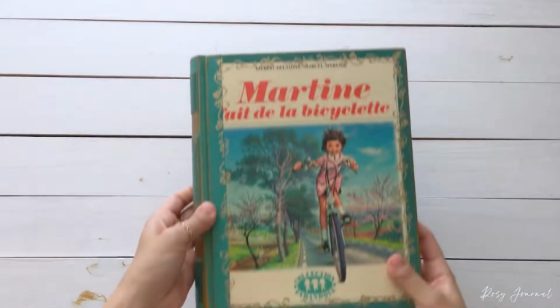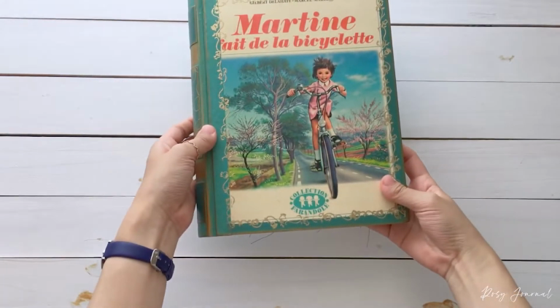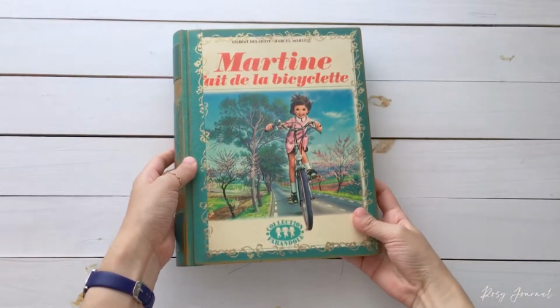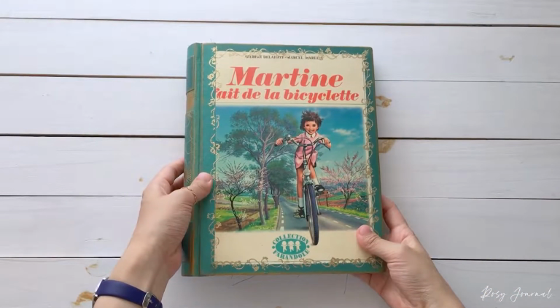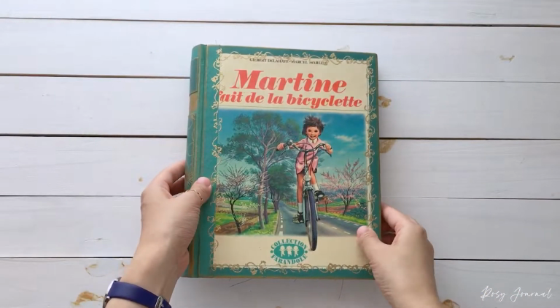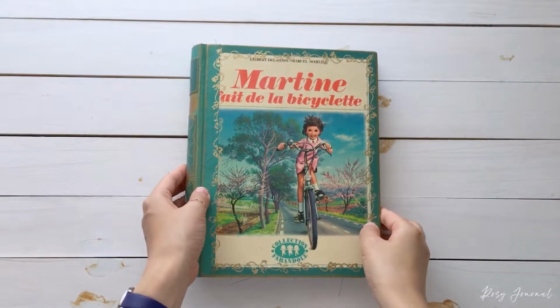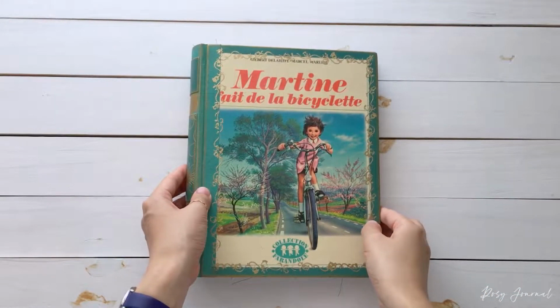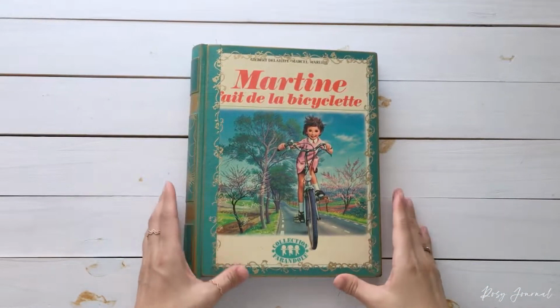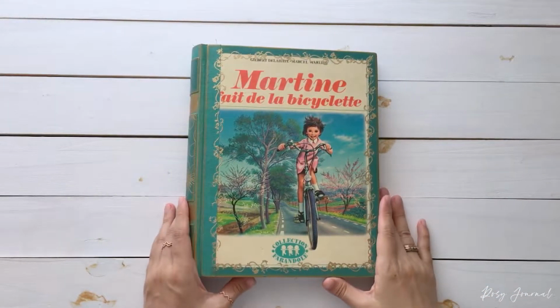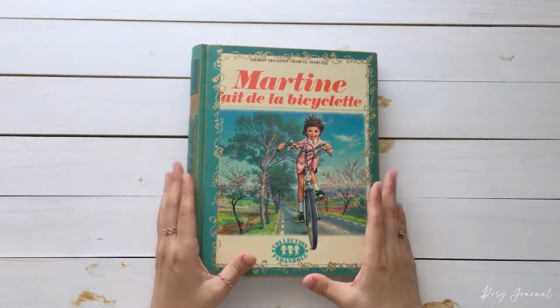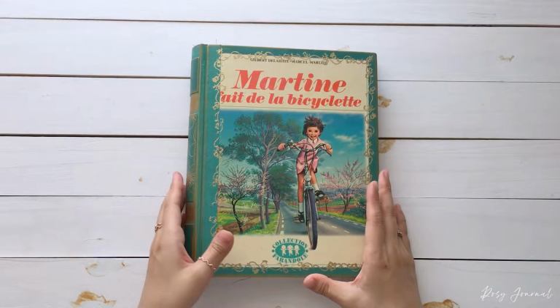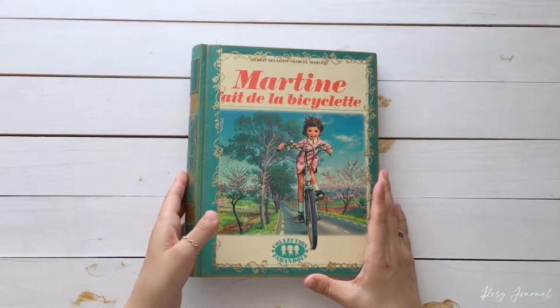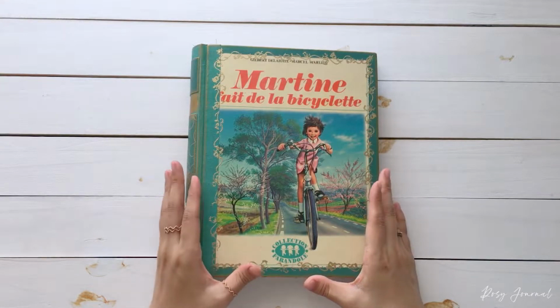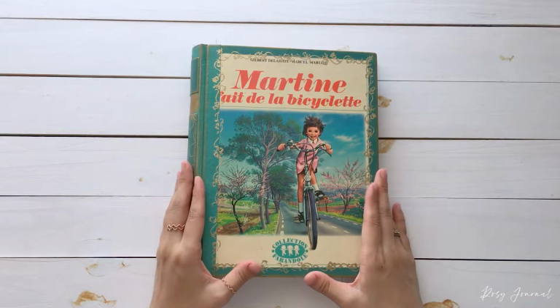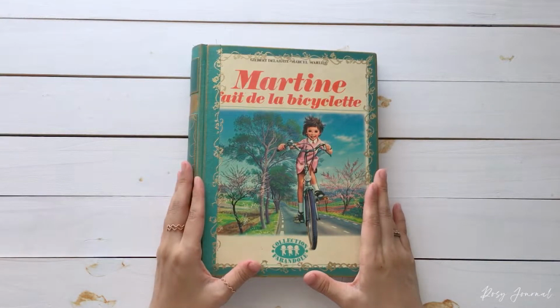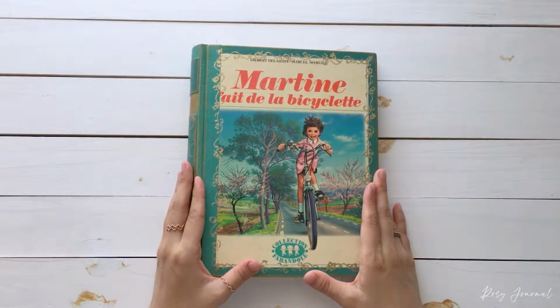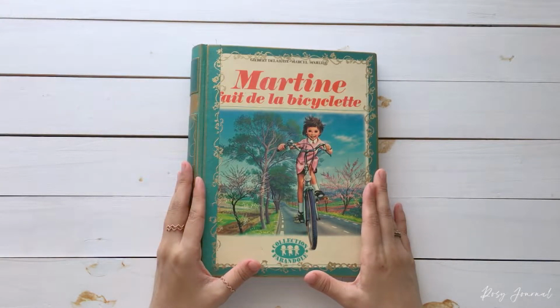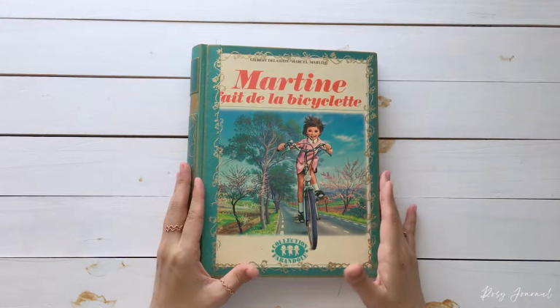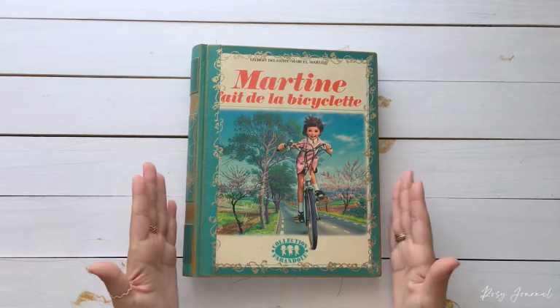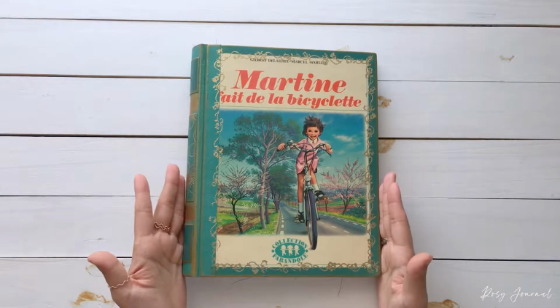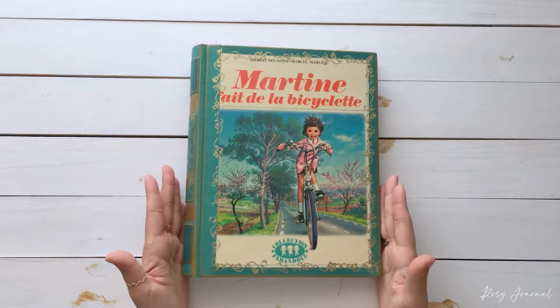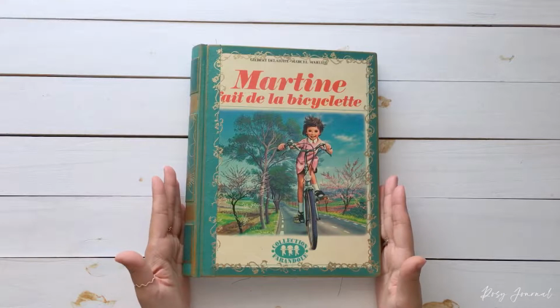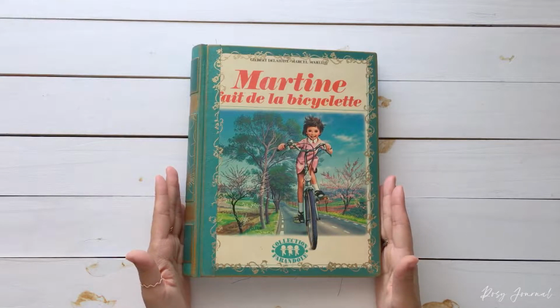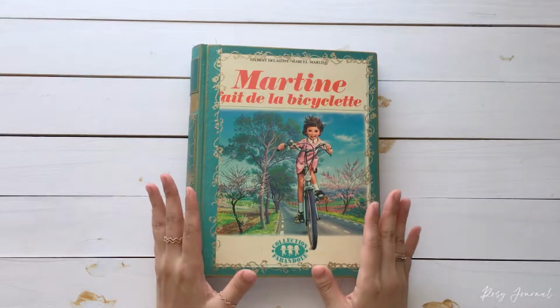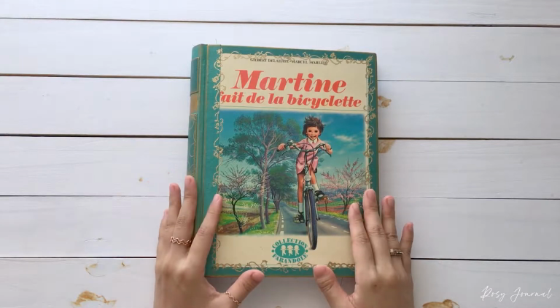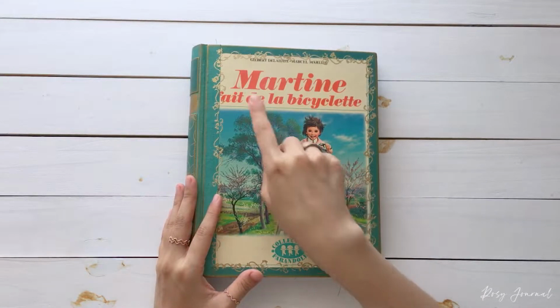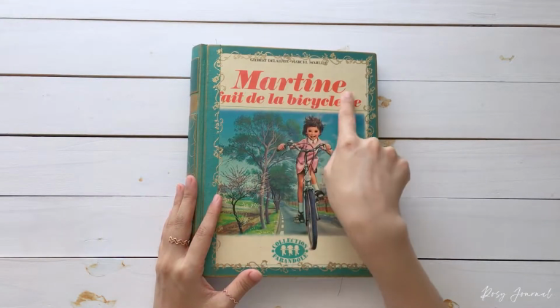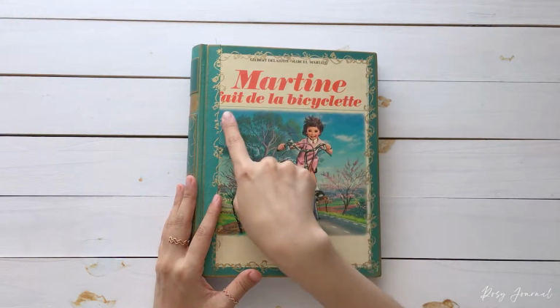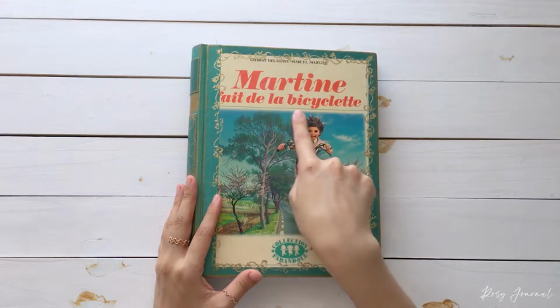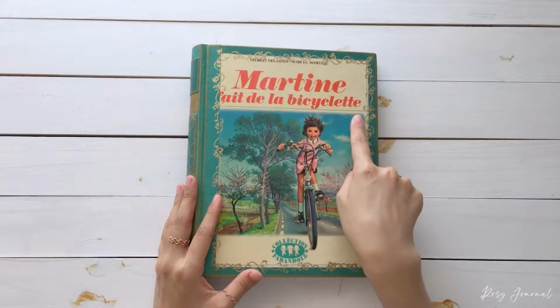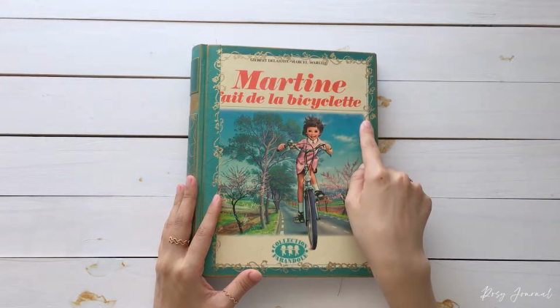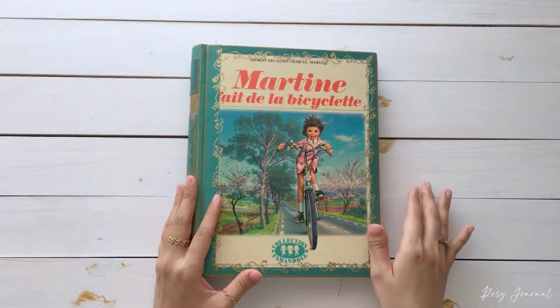Hi everyone. Welcome back to Rojo Journal. I'm Alice. In this video, I'd like to share a more in-depth look on another Martin book. This book is more bright and cheerful. The title is Martin Rides a Bike.